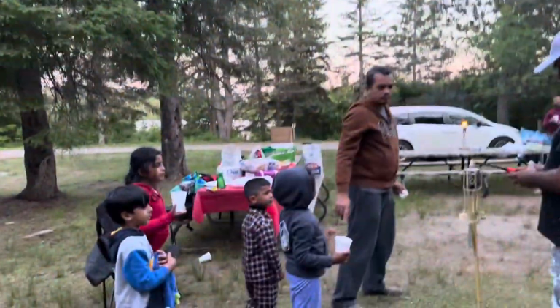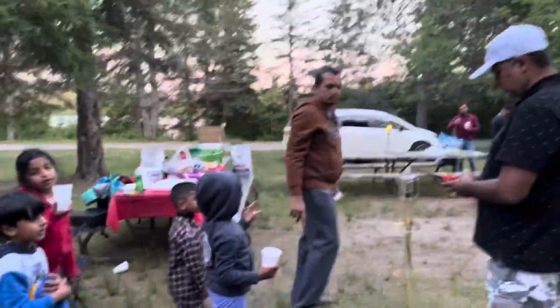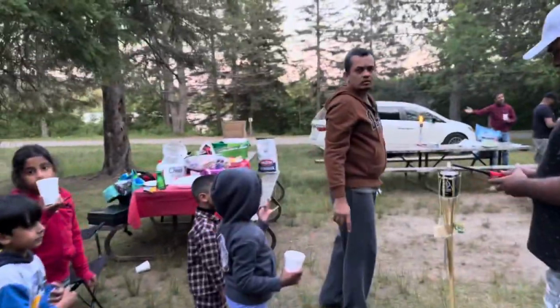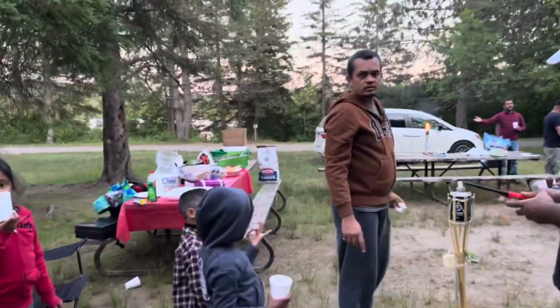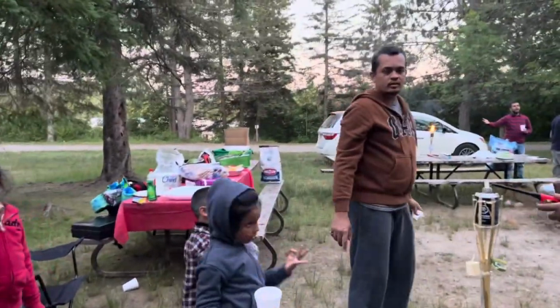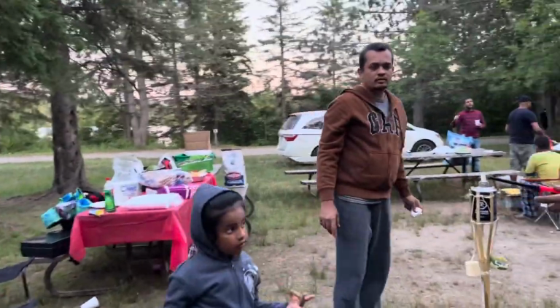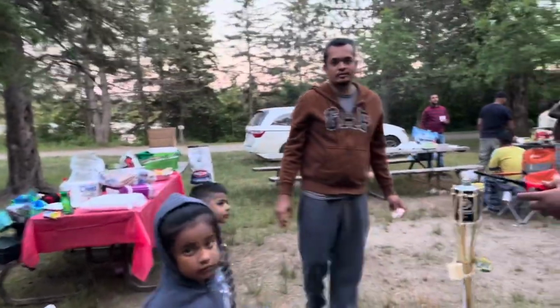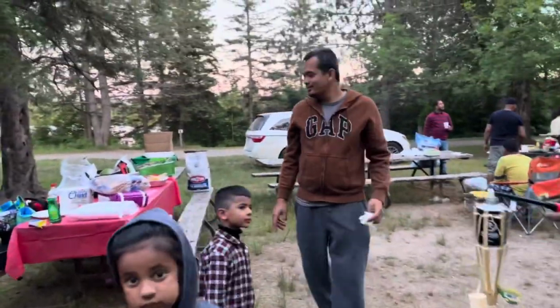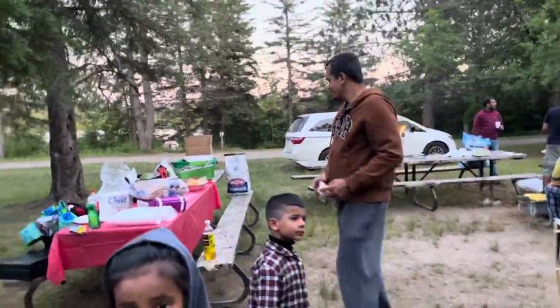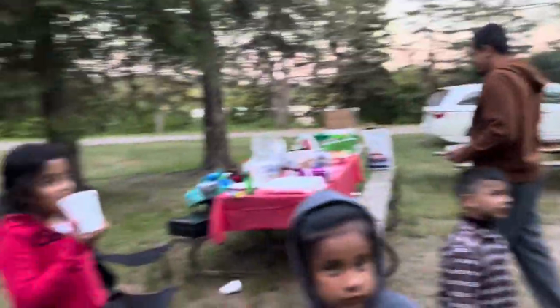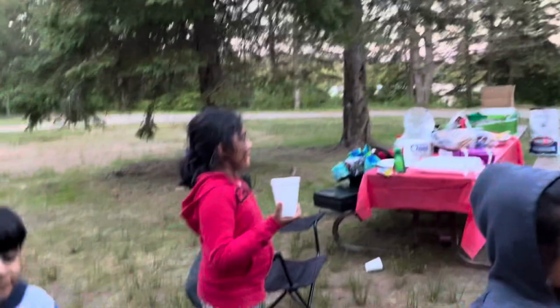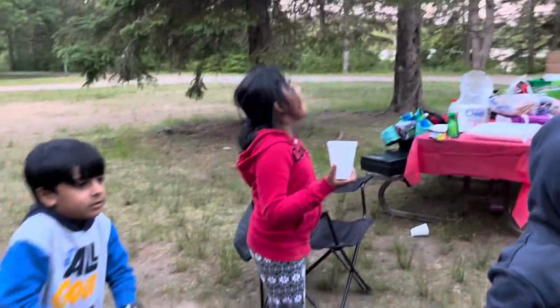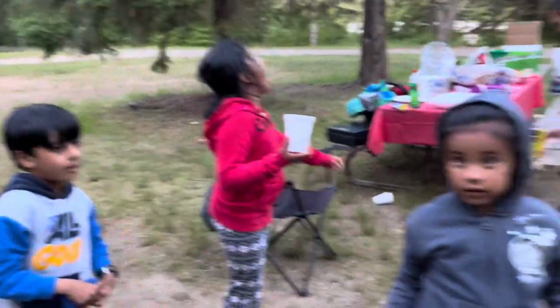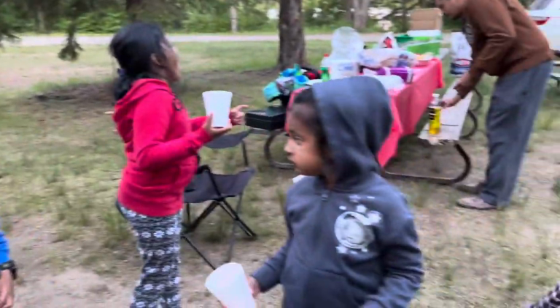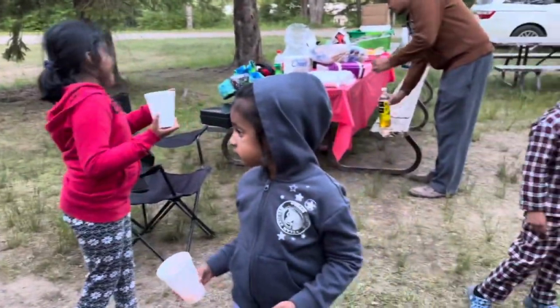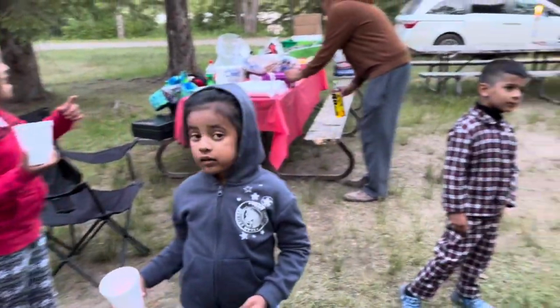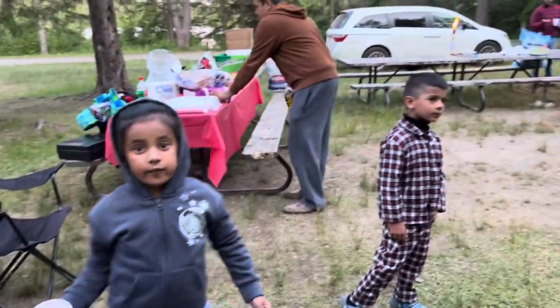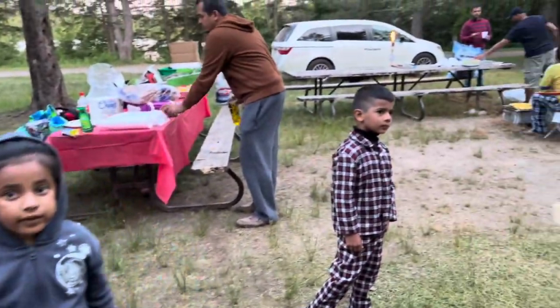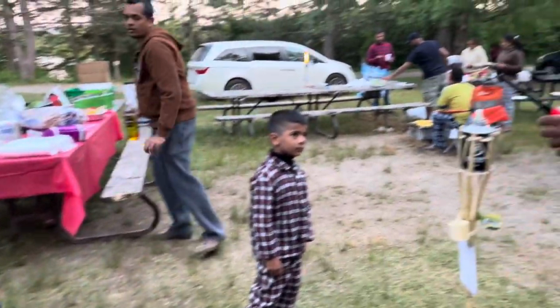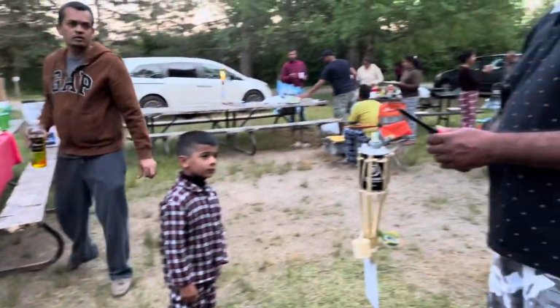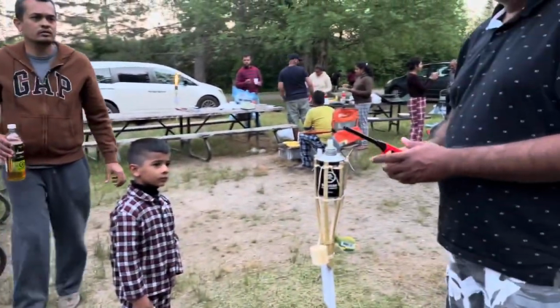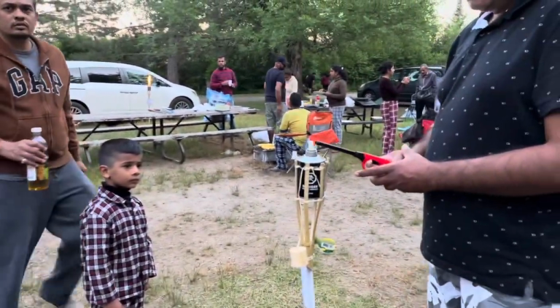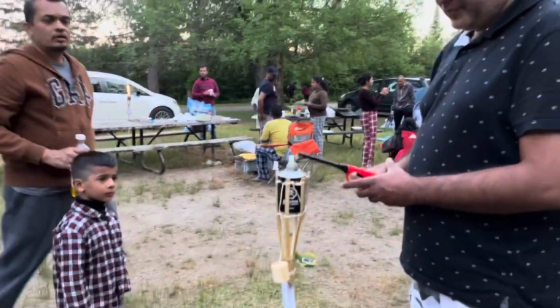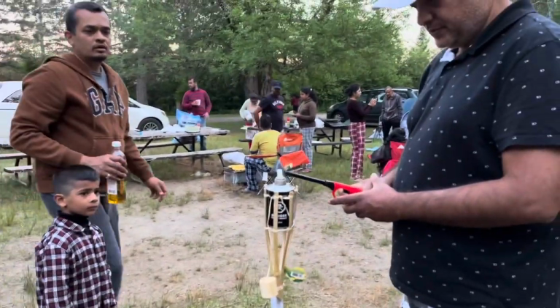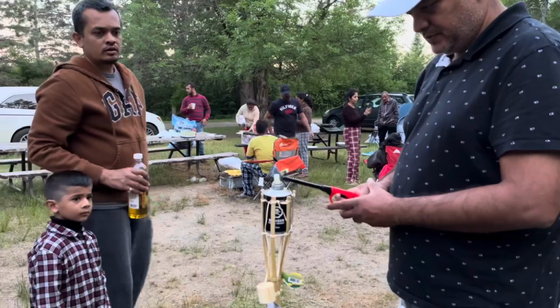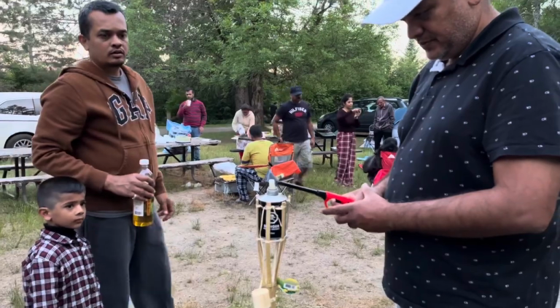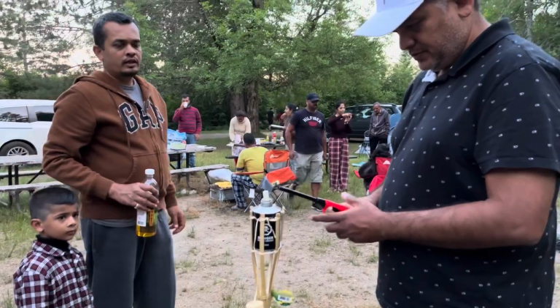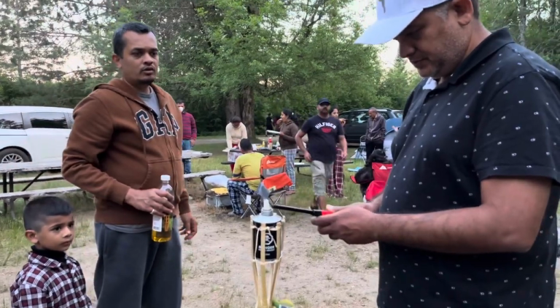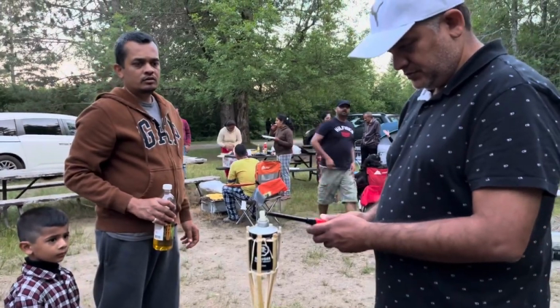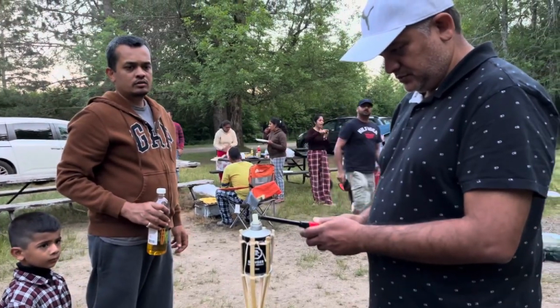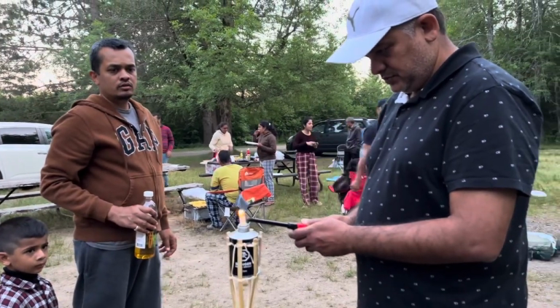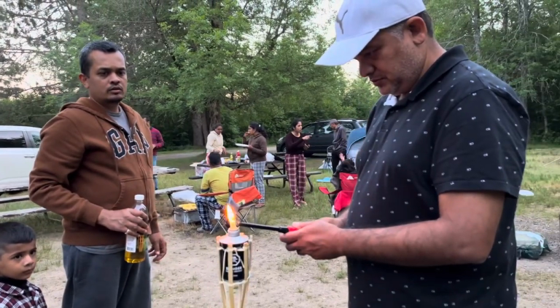Camping is a great learning experience for your children too. They learn to love nature, they learn to live gadget-free, they learn to struggle, and they learn to overcome.